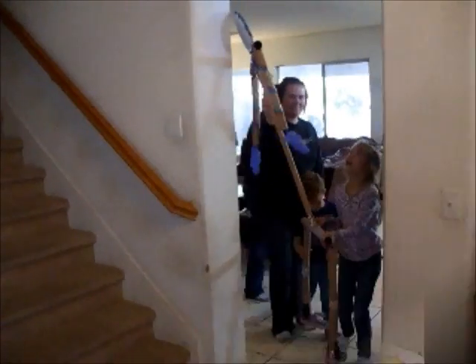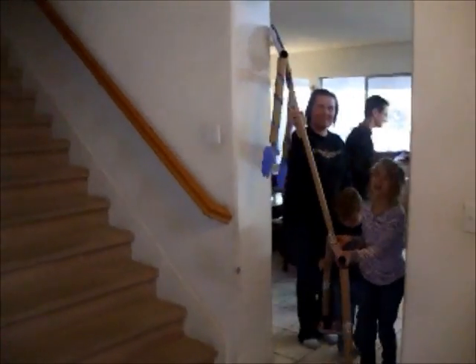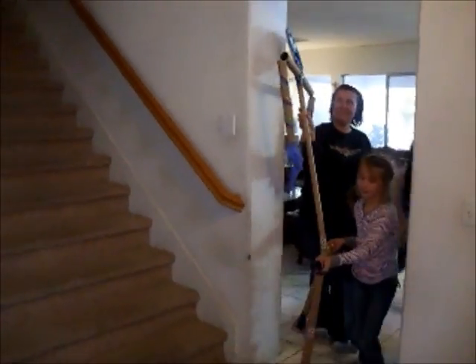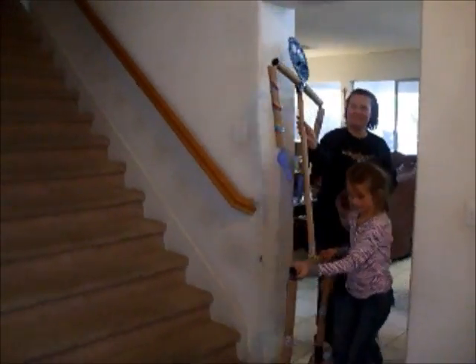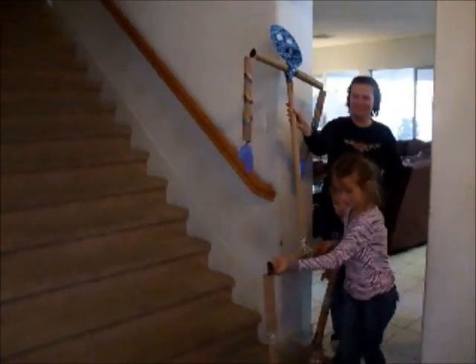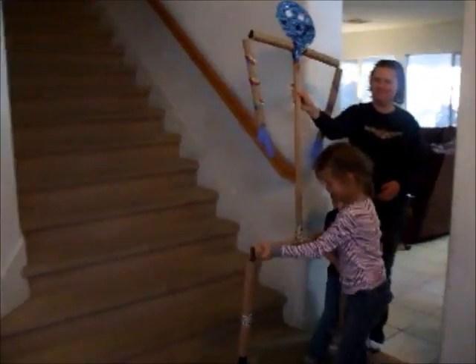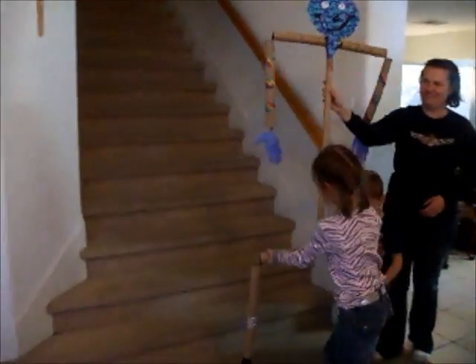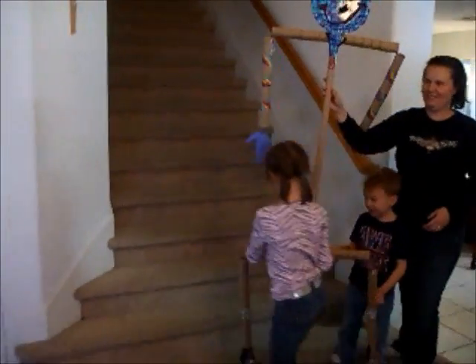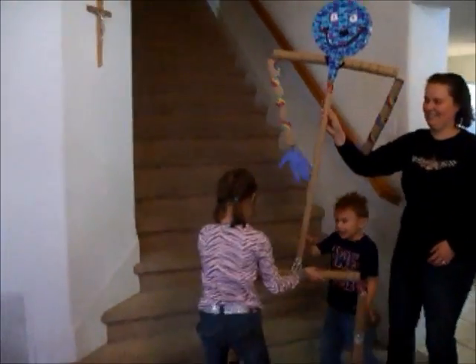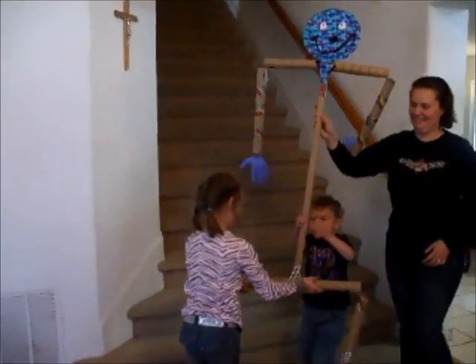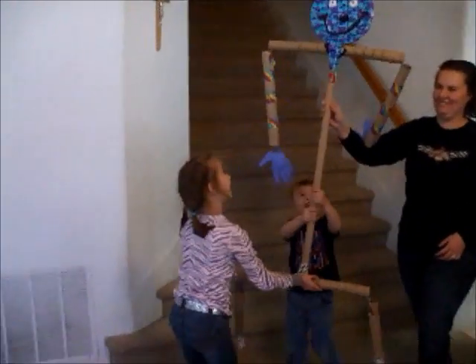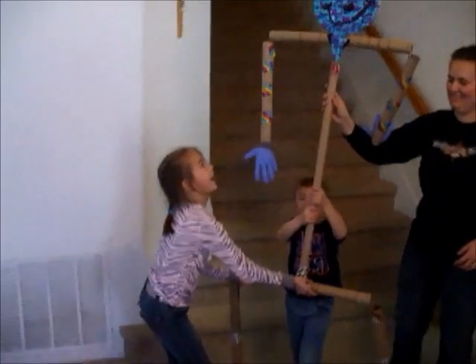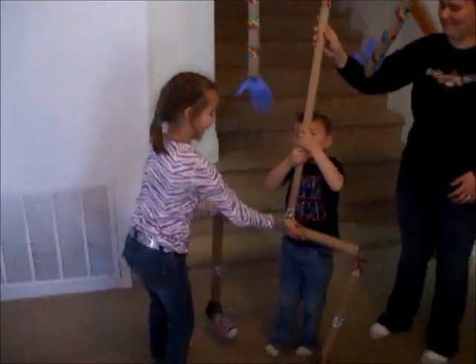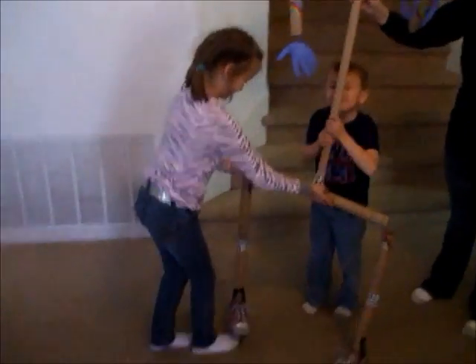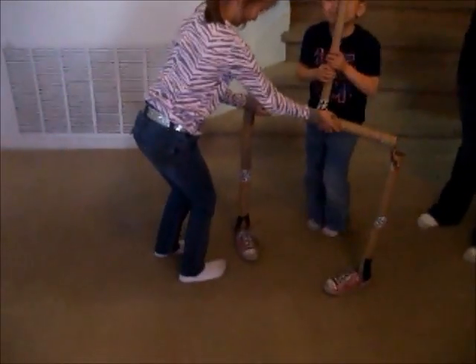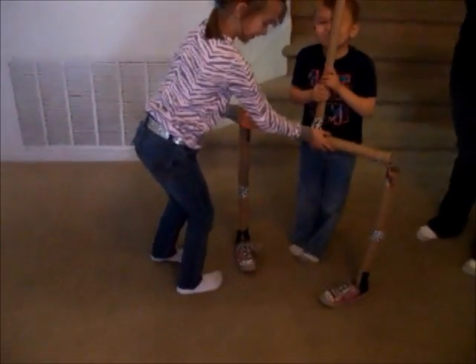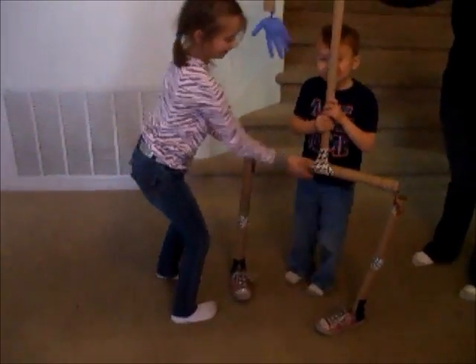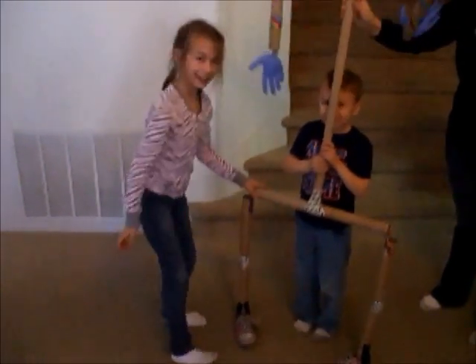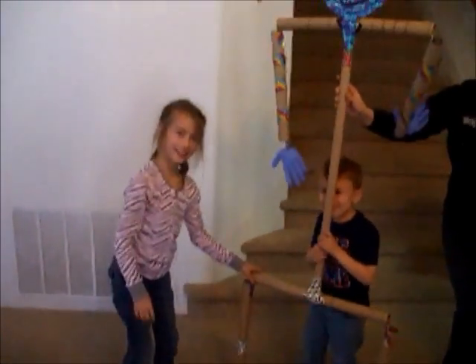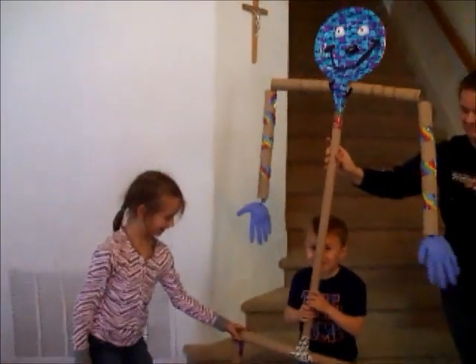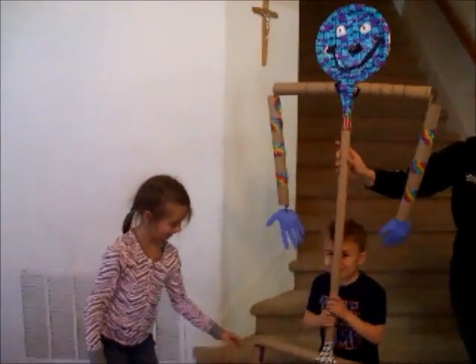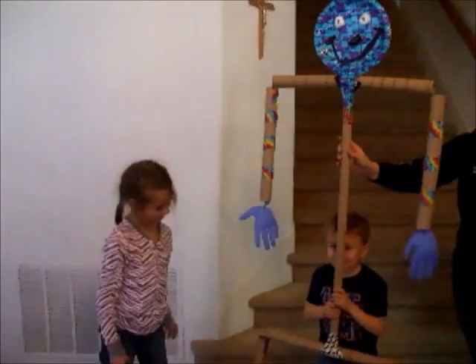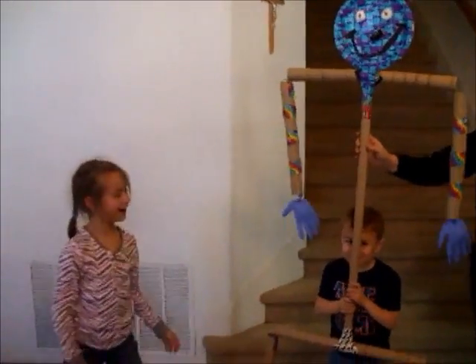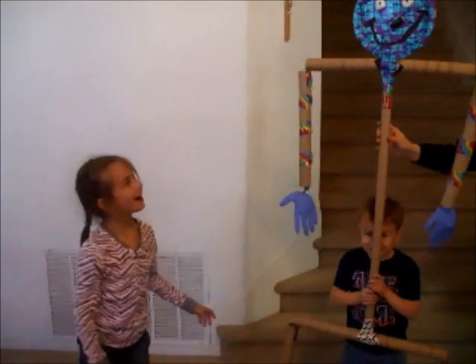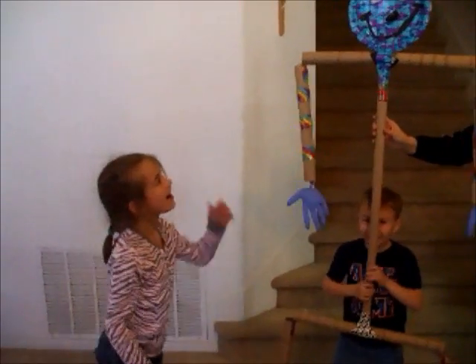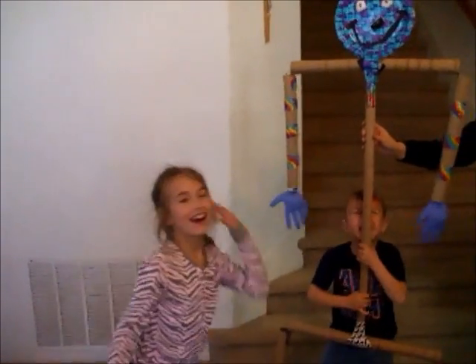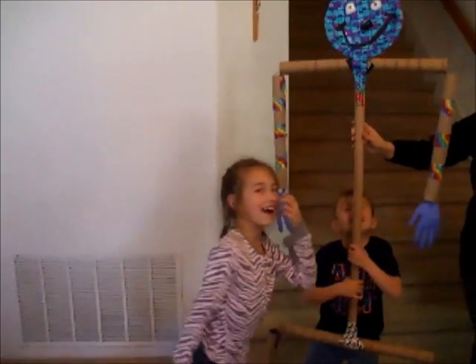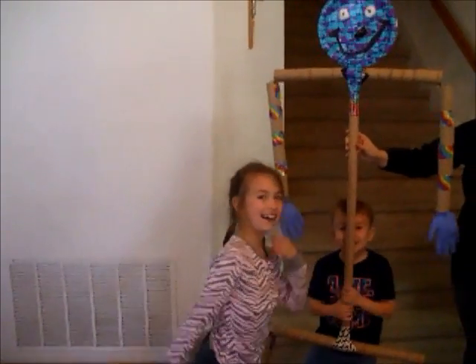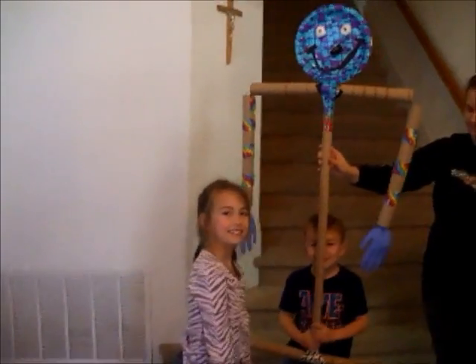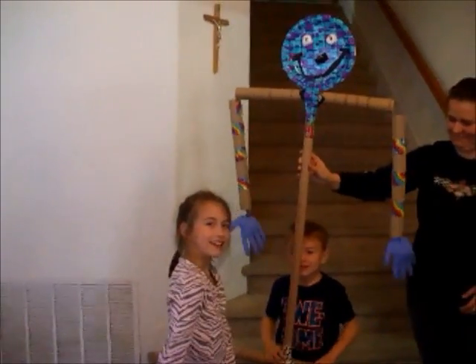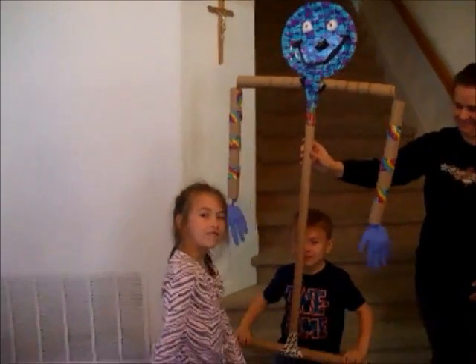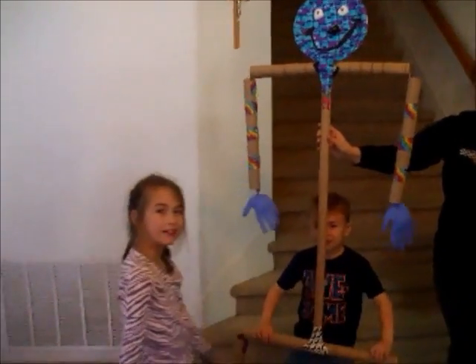And here comes Plato's sister named Plaiko. Awesome. She even has shoes. Good job, guys. I'm the face. Nice job. Wow. Cool.